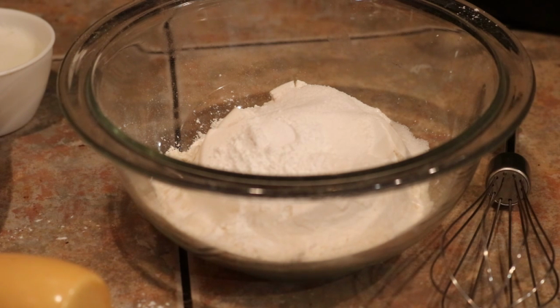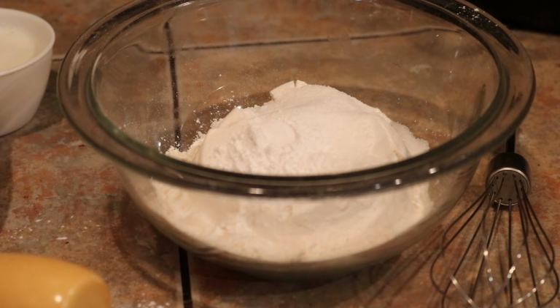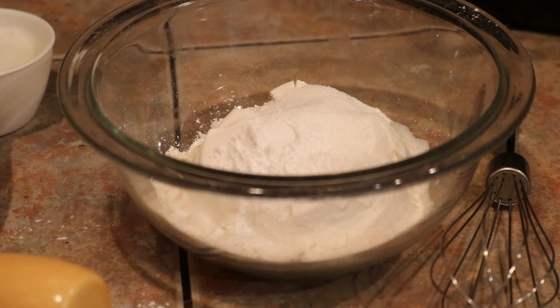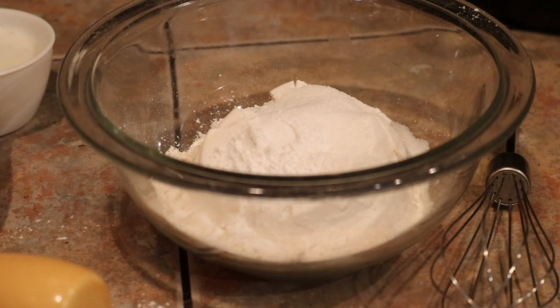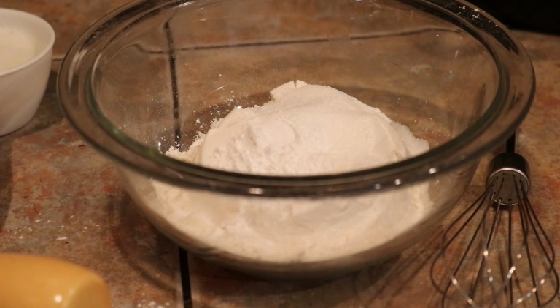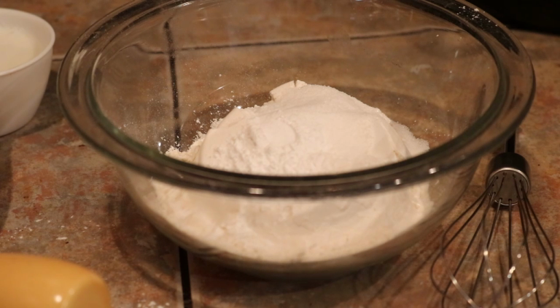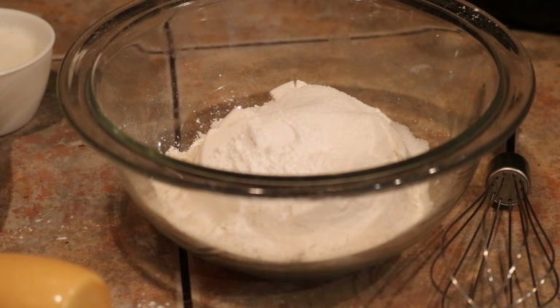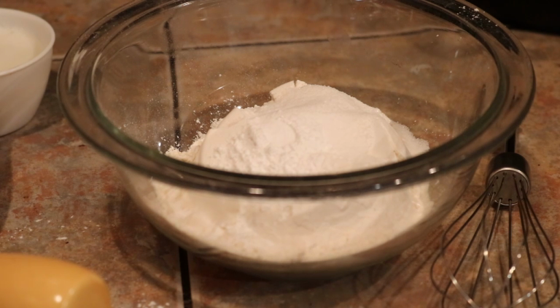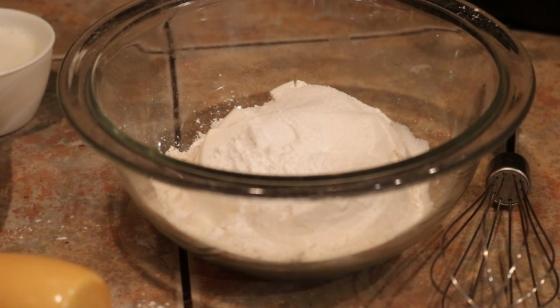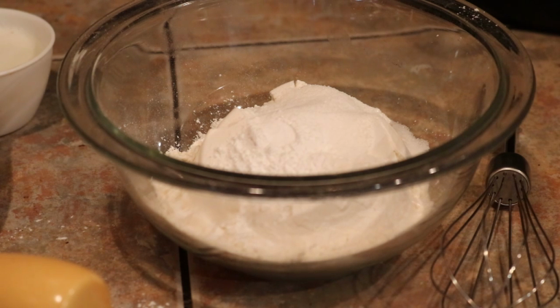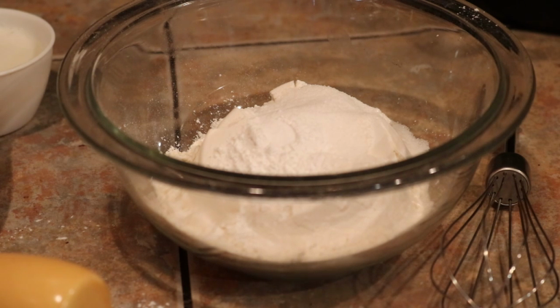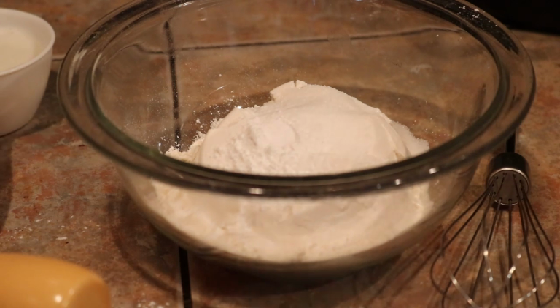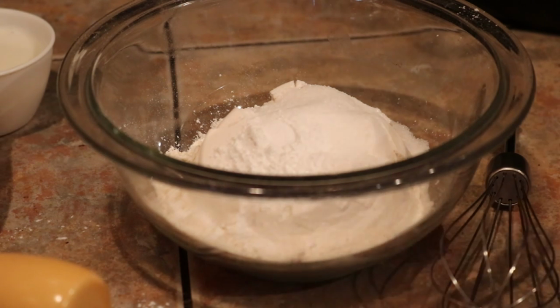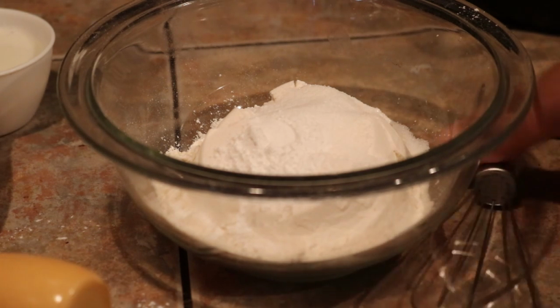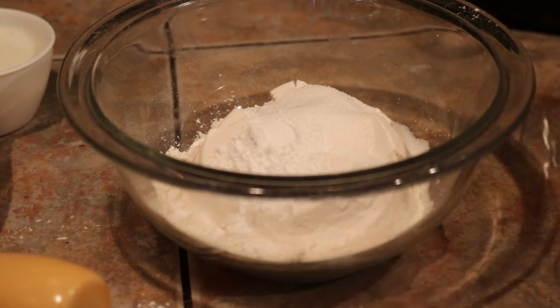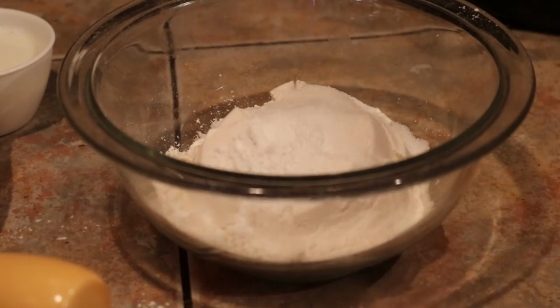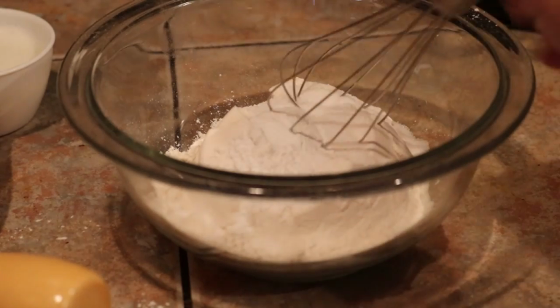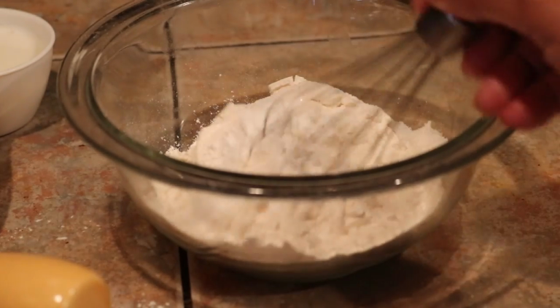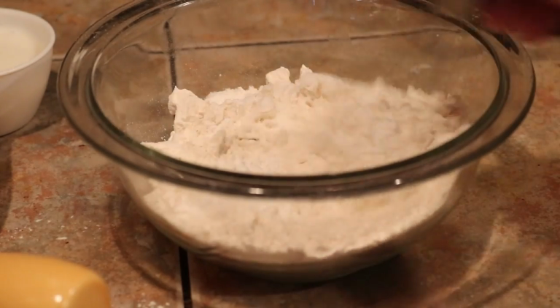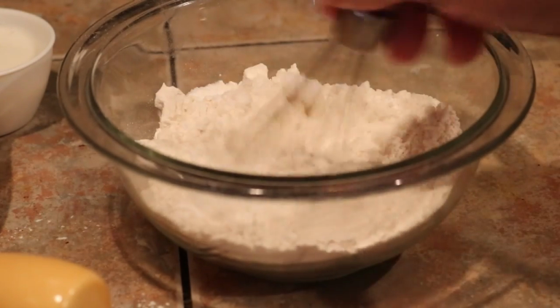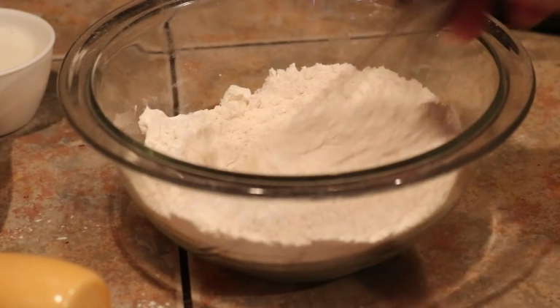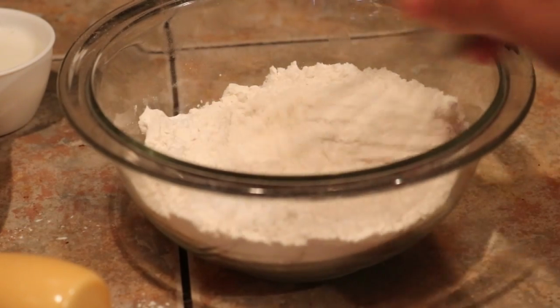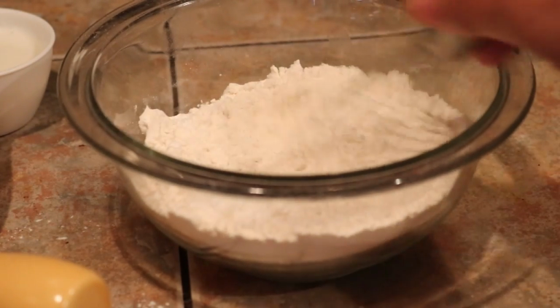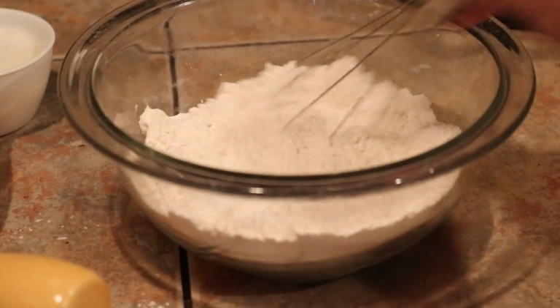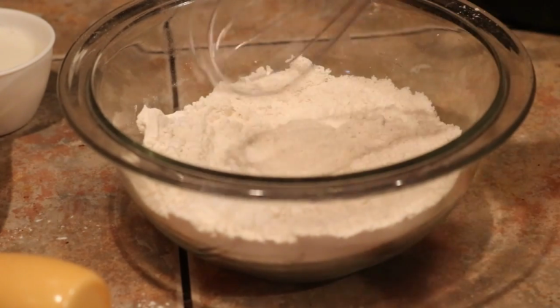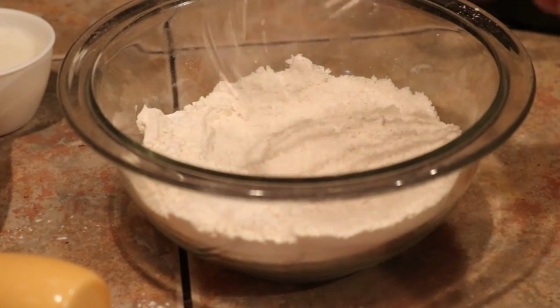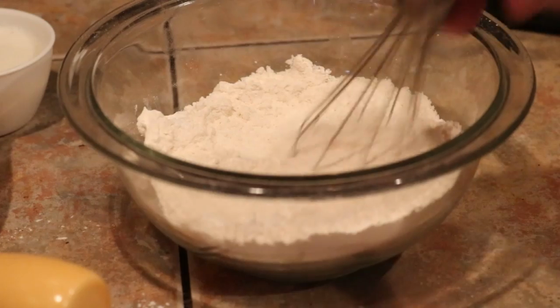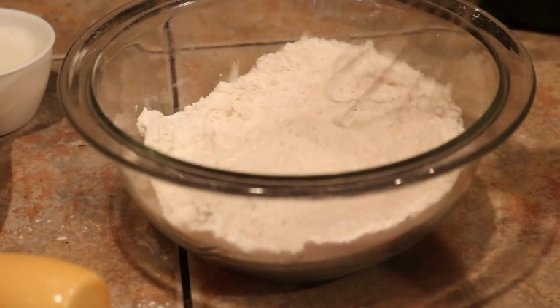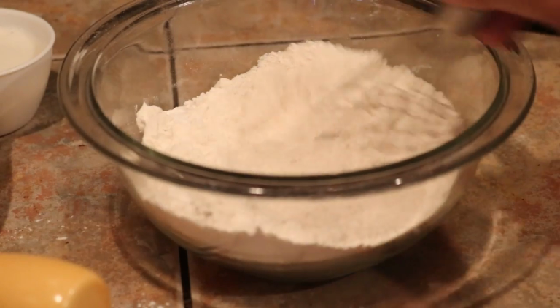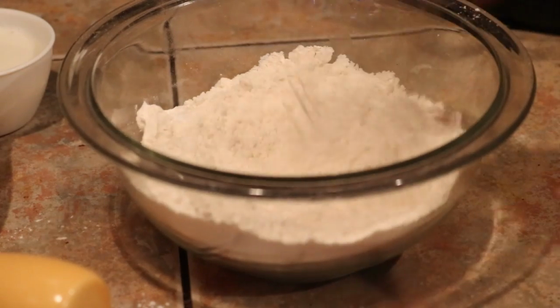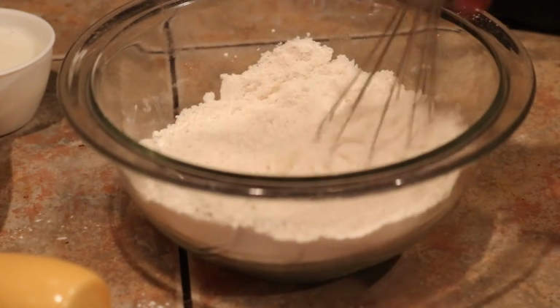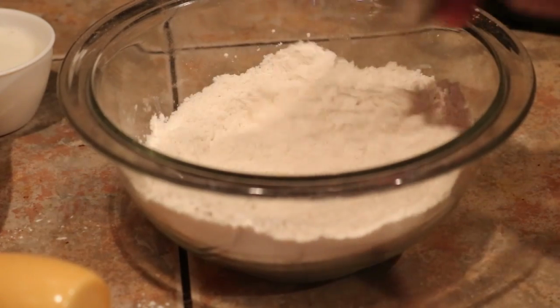I preheated my oven to 450 and of course you're going to put it on the middle rack. So I'm going to stir that around with a whisk and just combine everything.